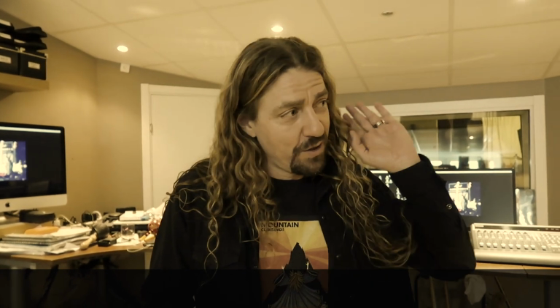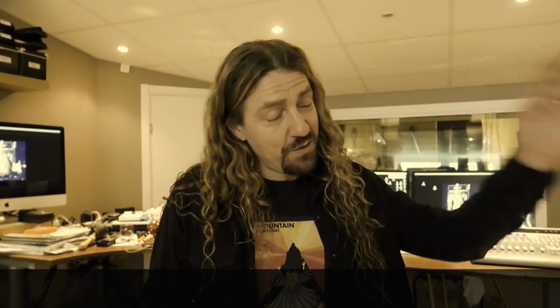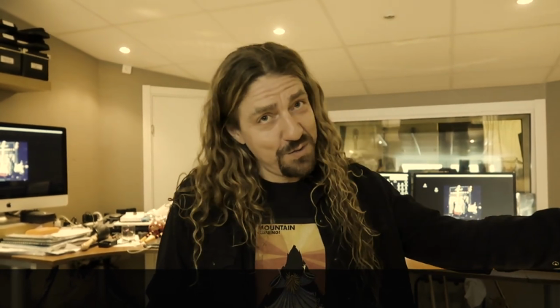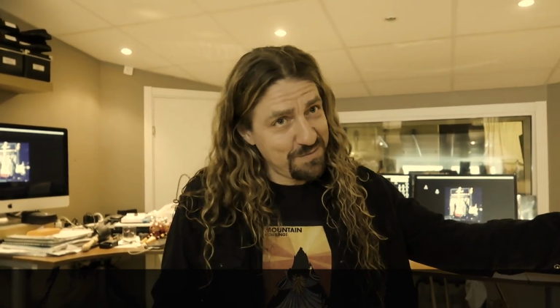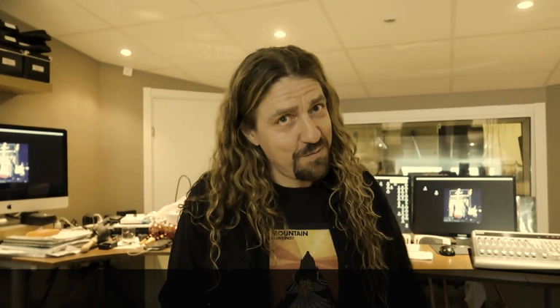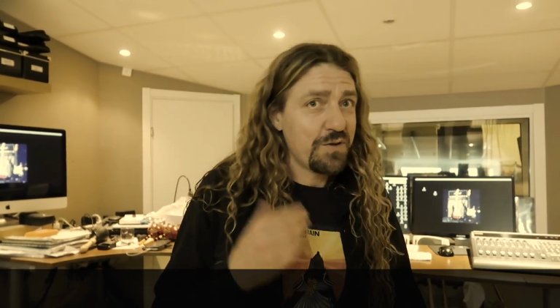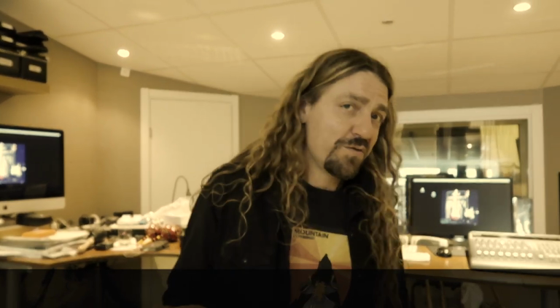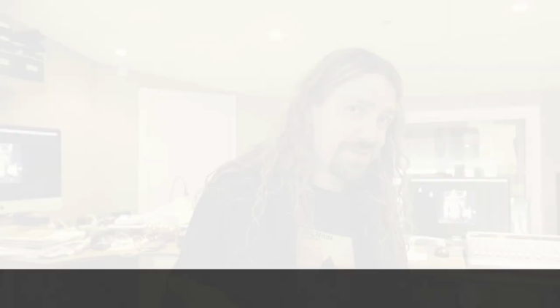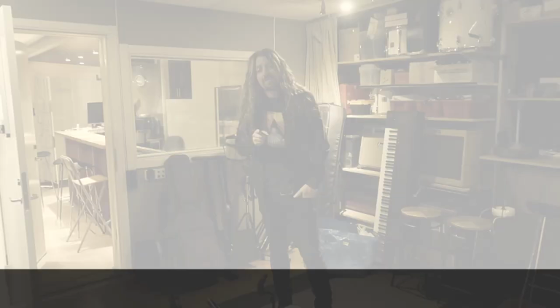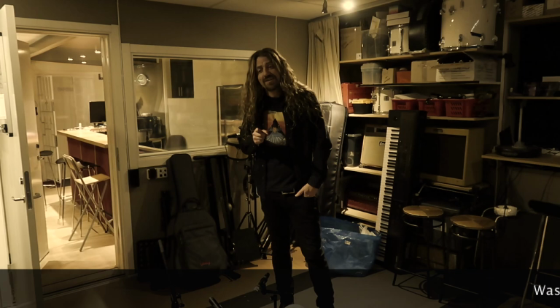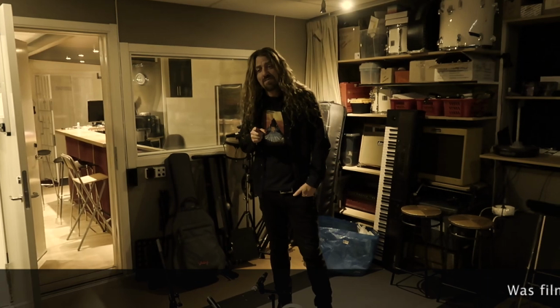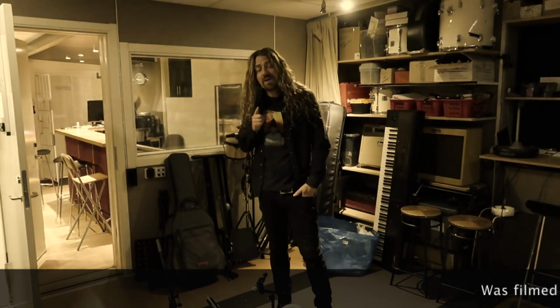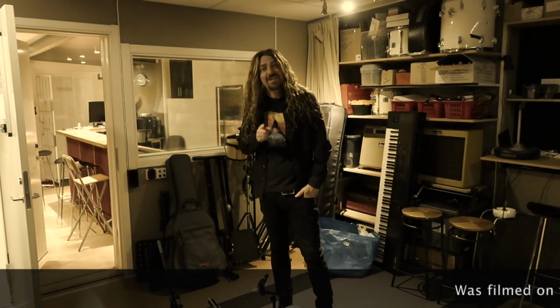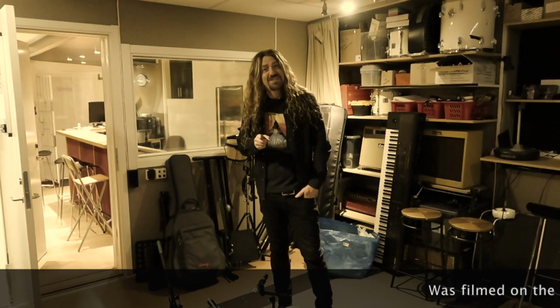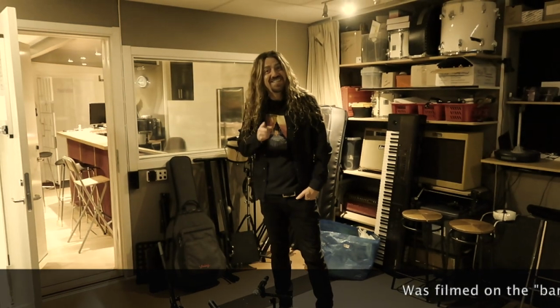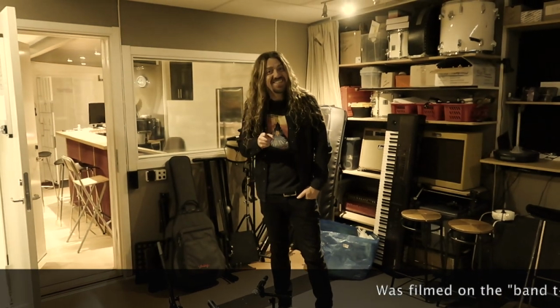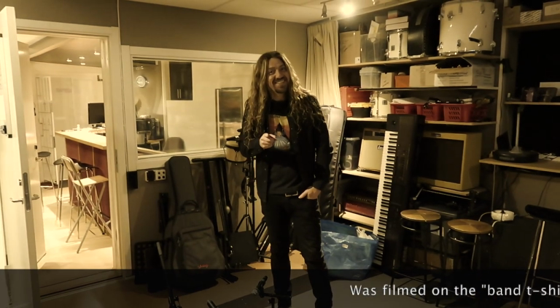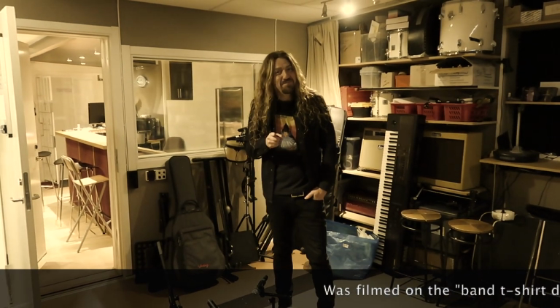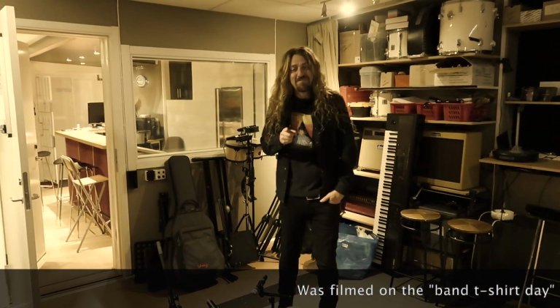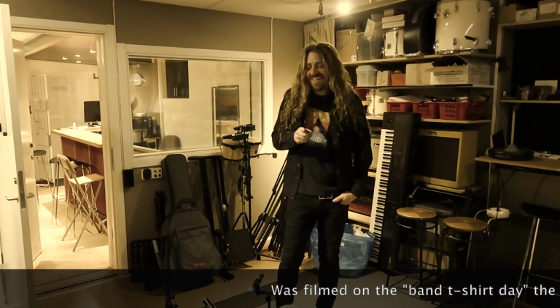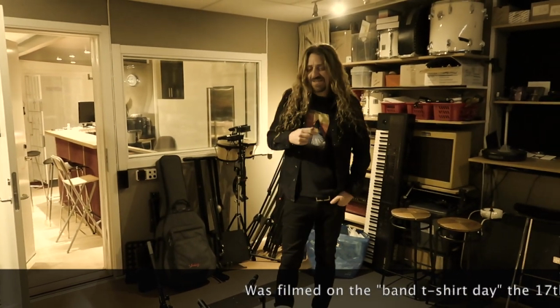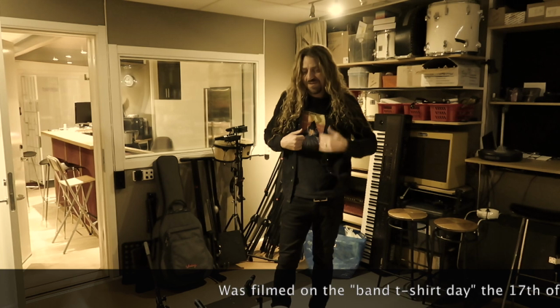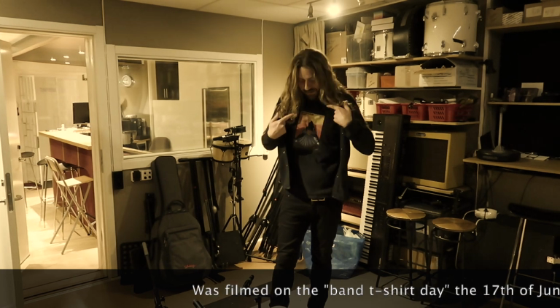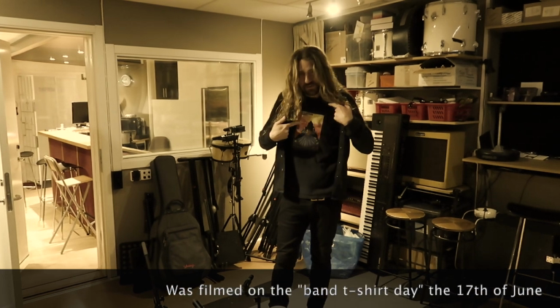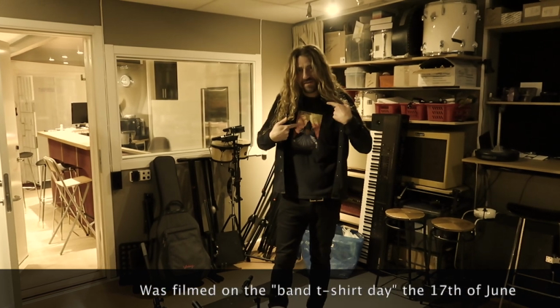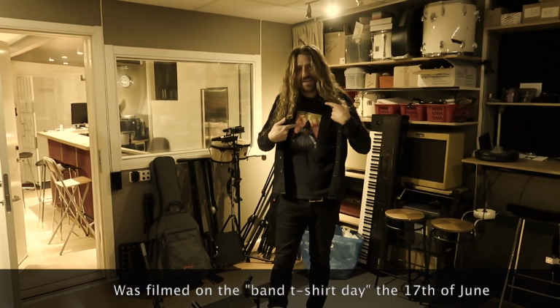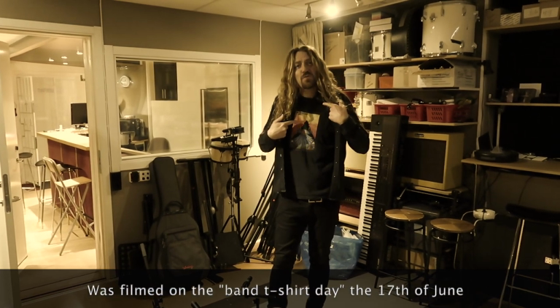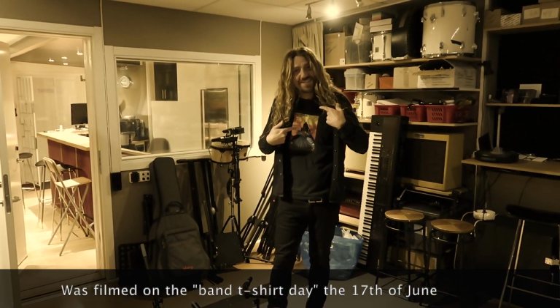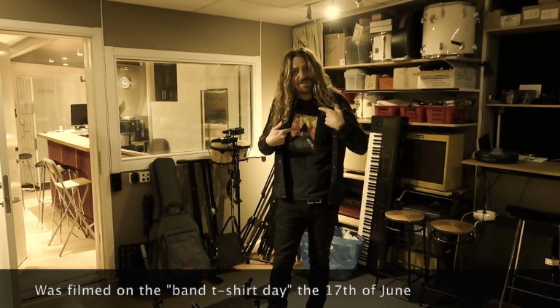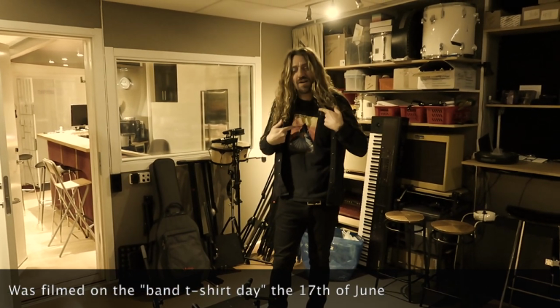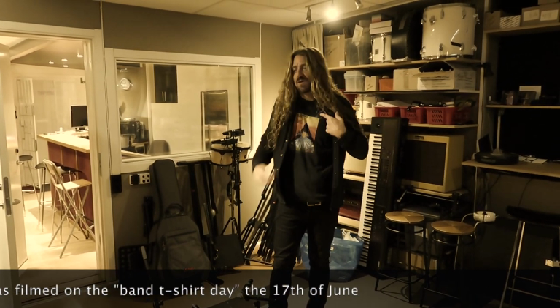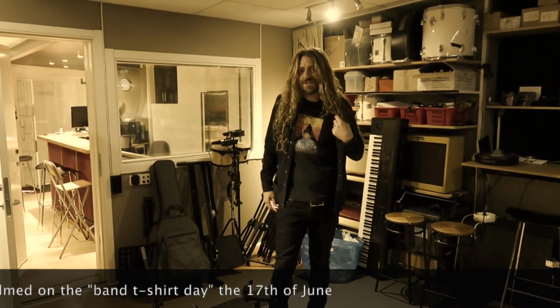Now I'm gonna go into the room and put up the microphone. Today is the band t-shirt day — that's why I wear this beloved mountain t-shirt.